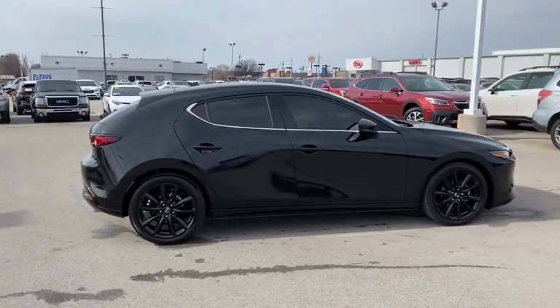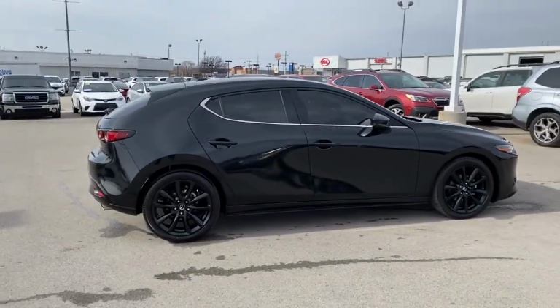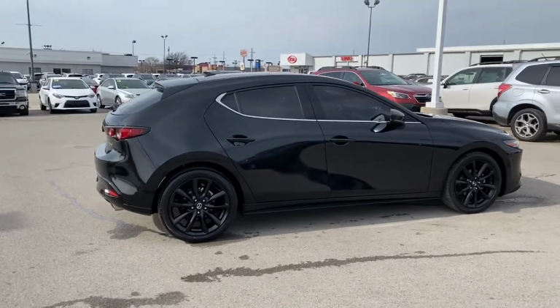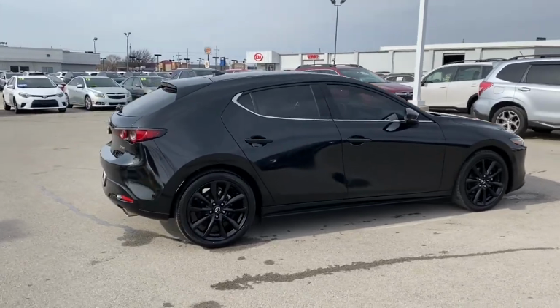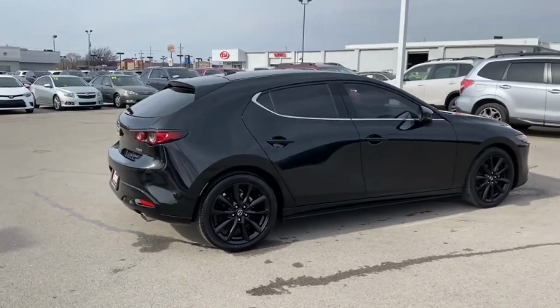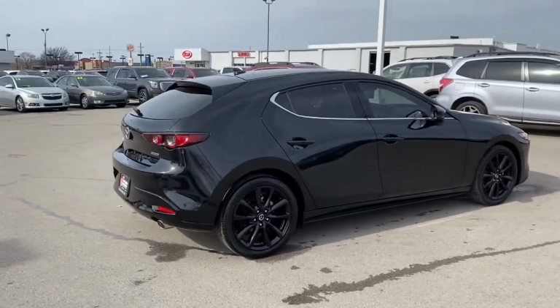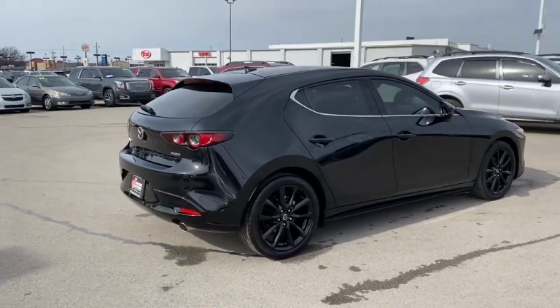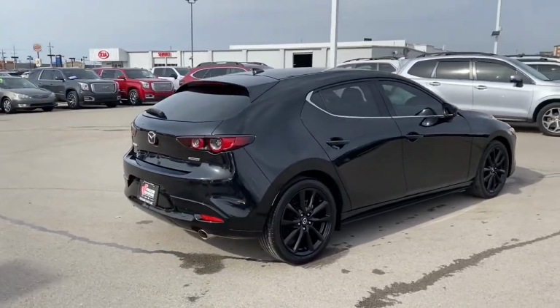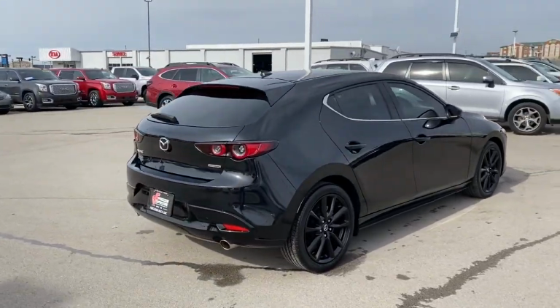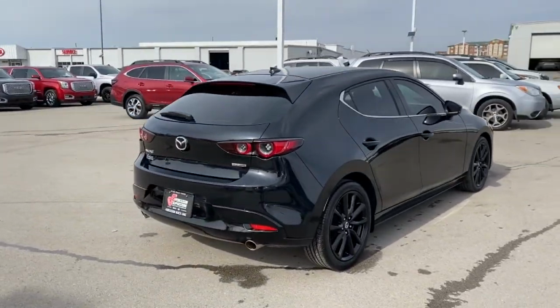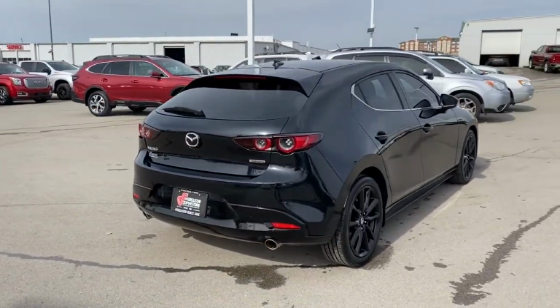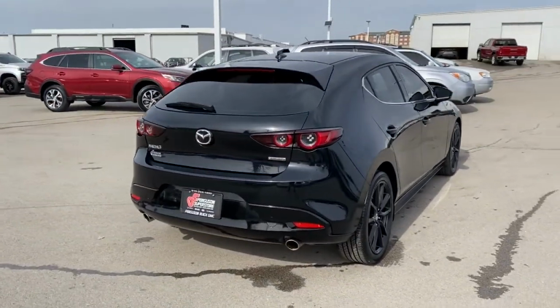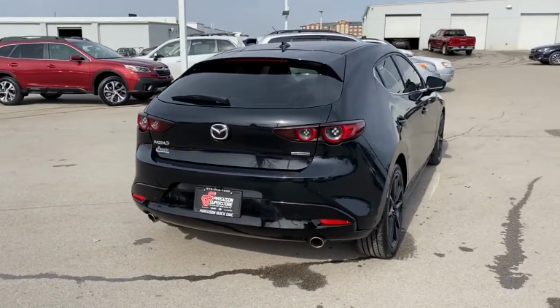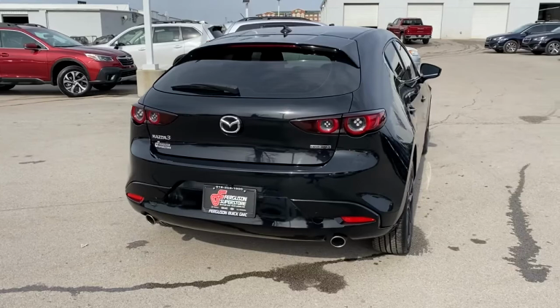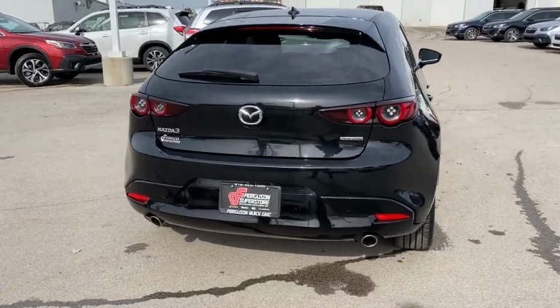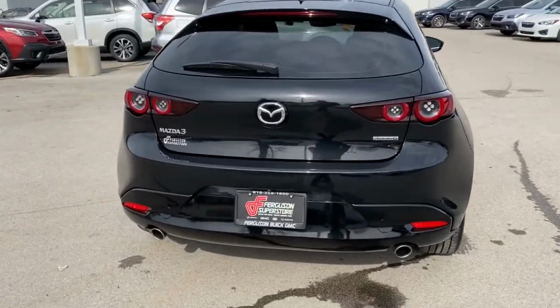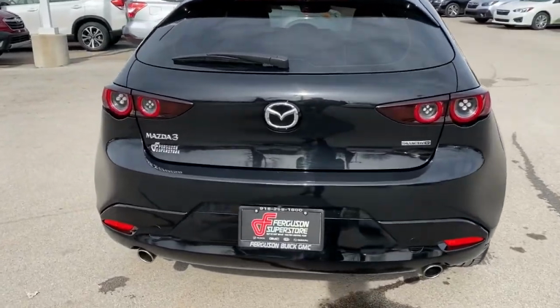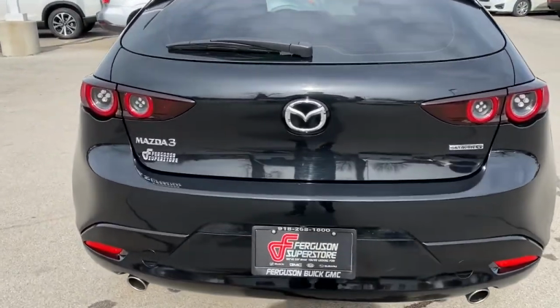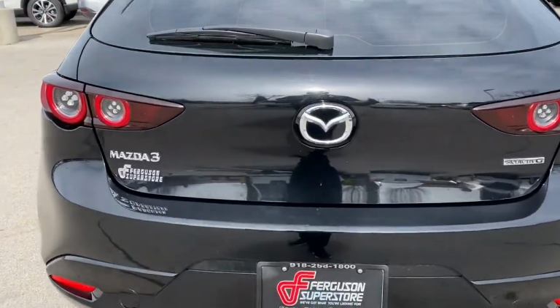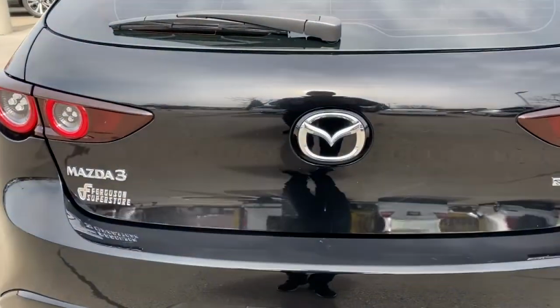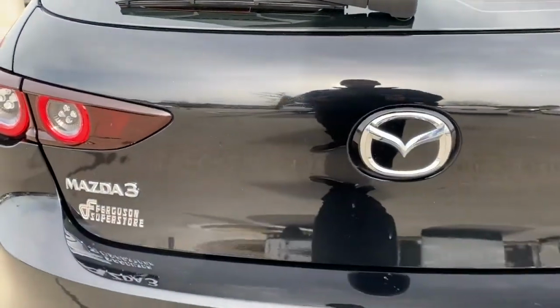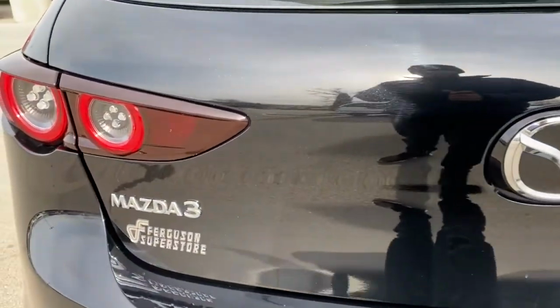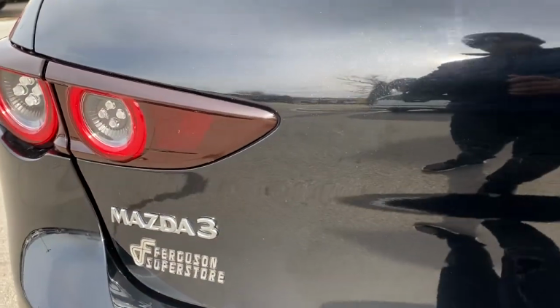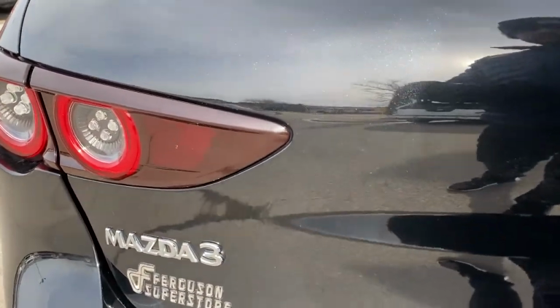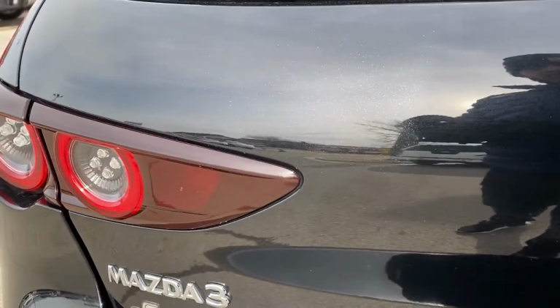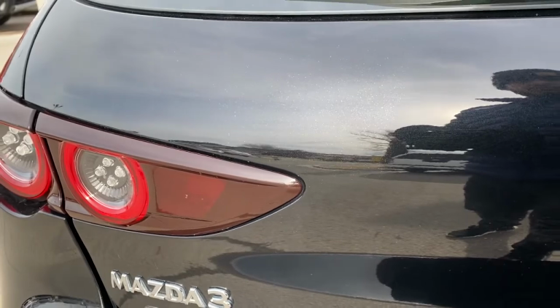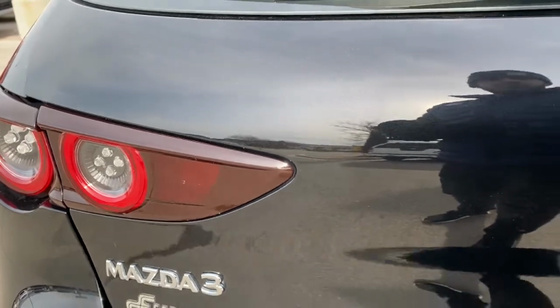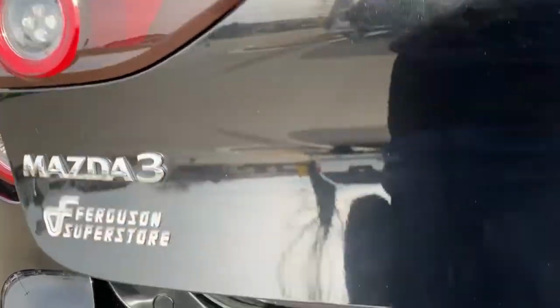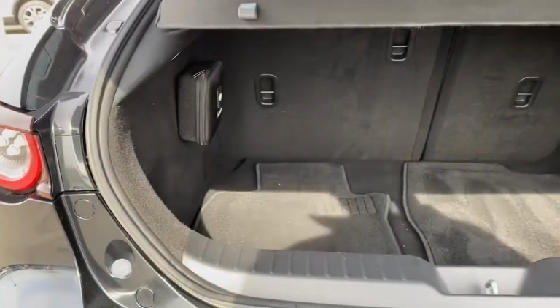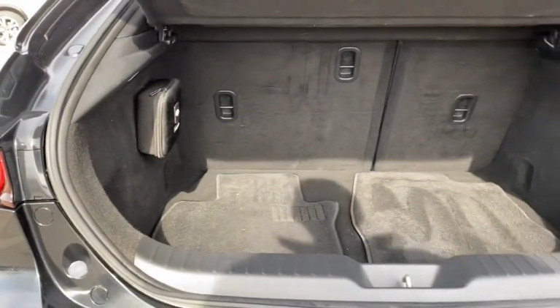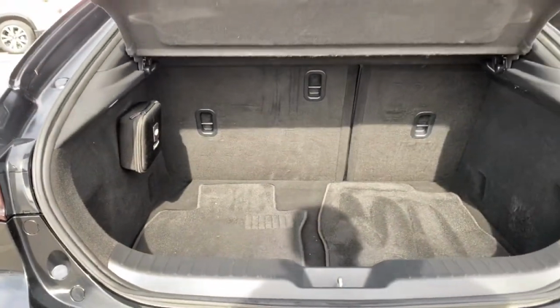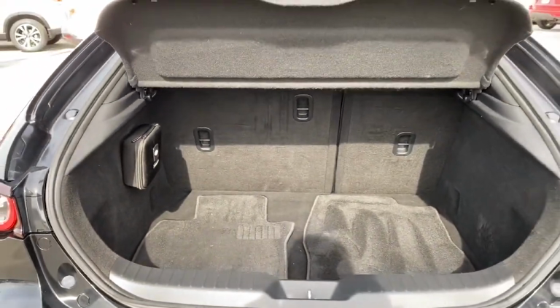This refined compact engages your emotions with responsive handling and effortless acceleration, near luxury interior, modern infotainment tech, and a quiet balanced ride. These are just some of the great options this vehicle comes with.